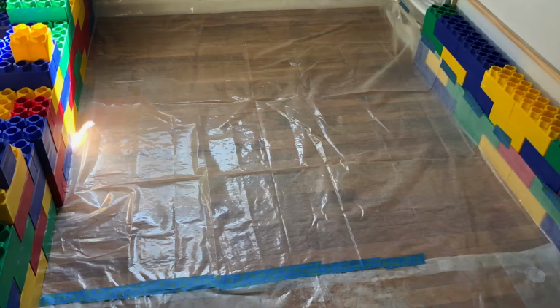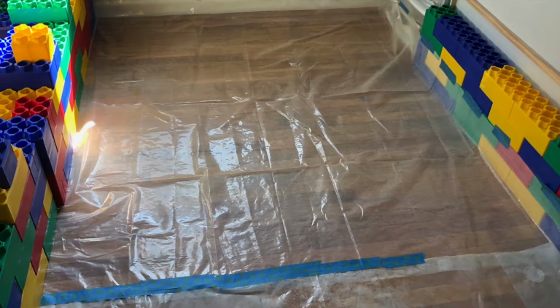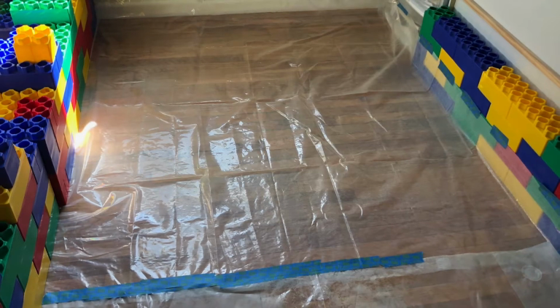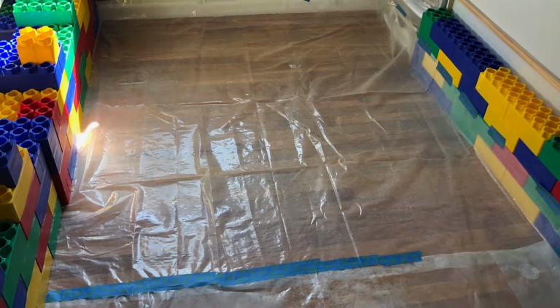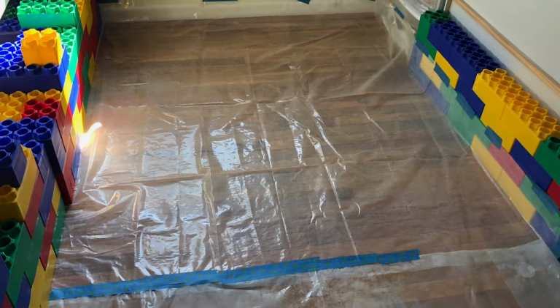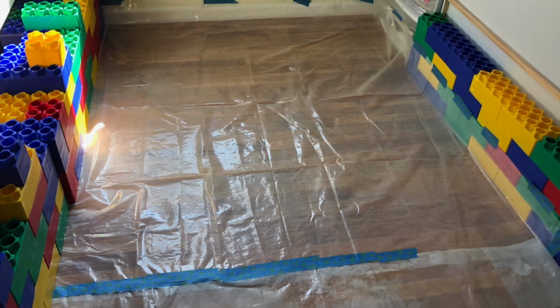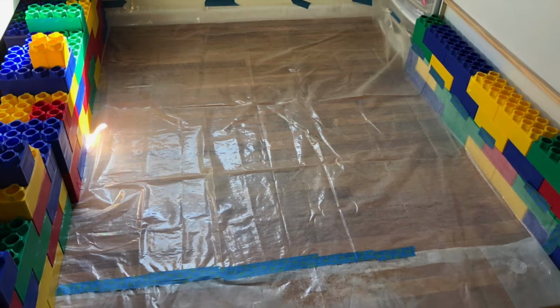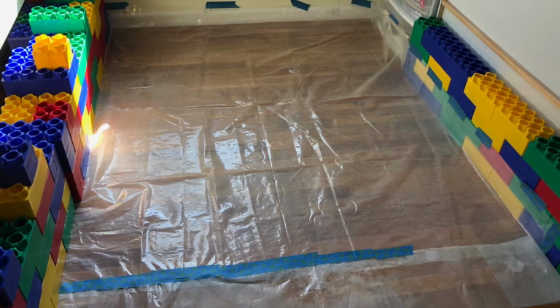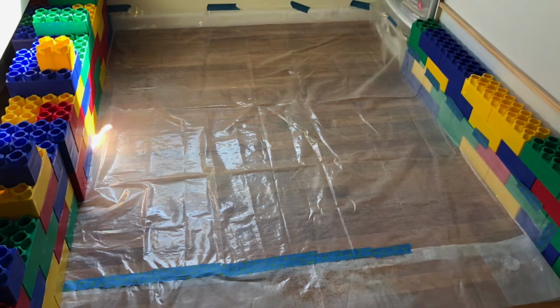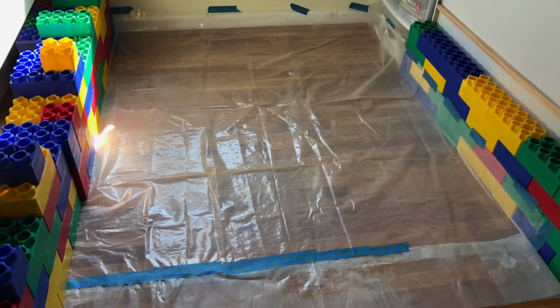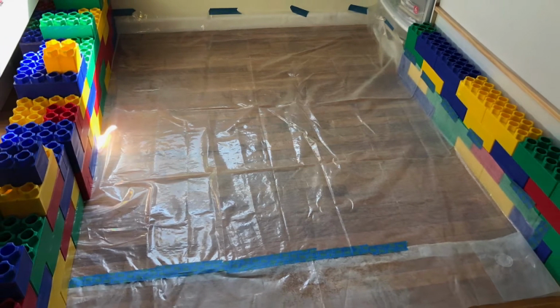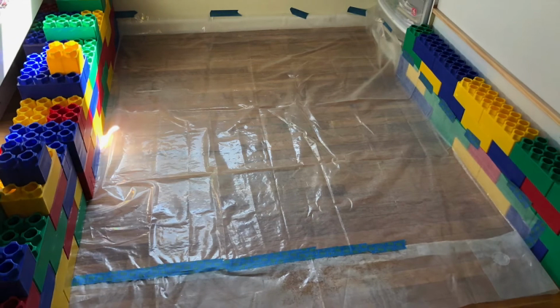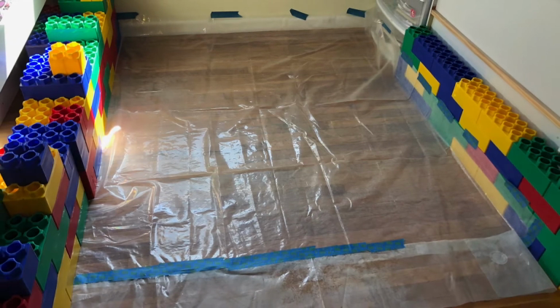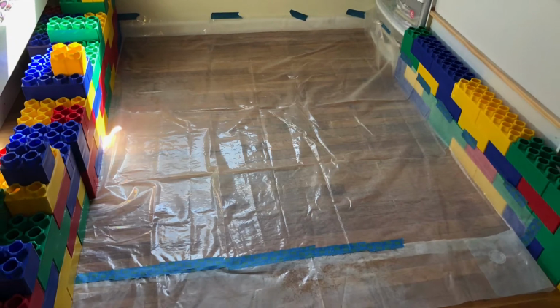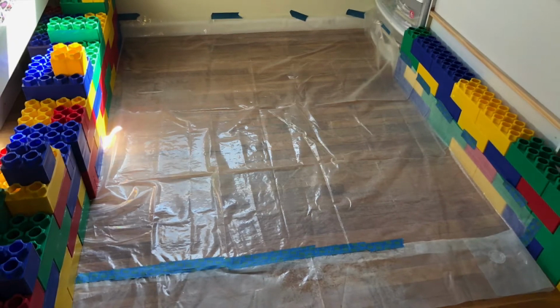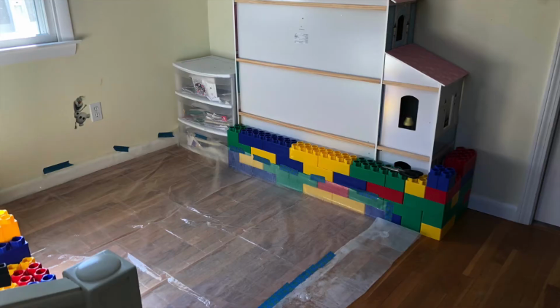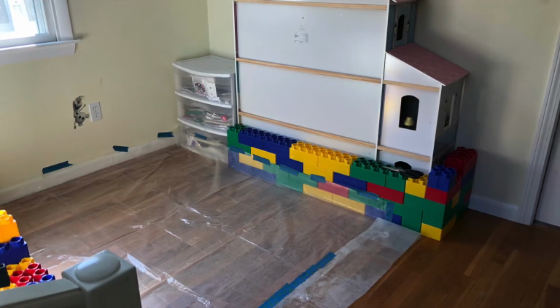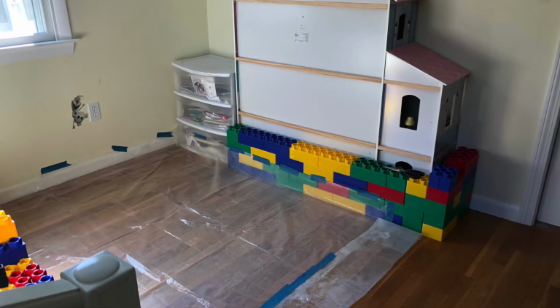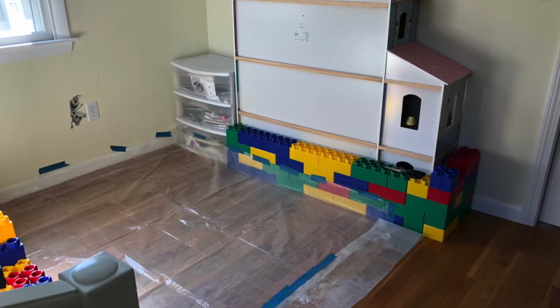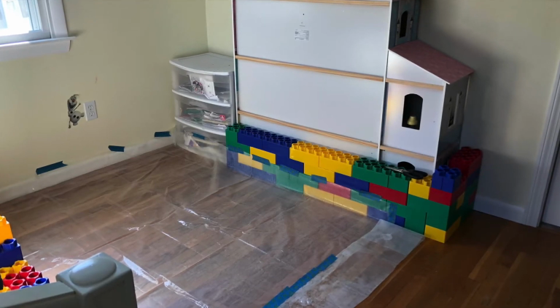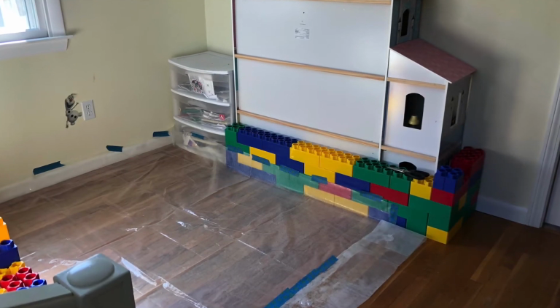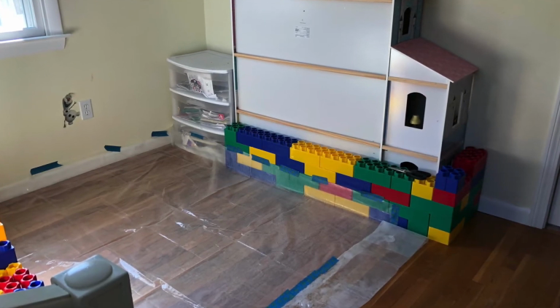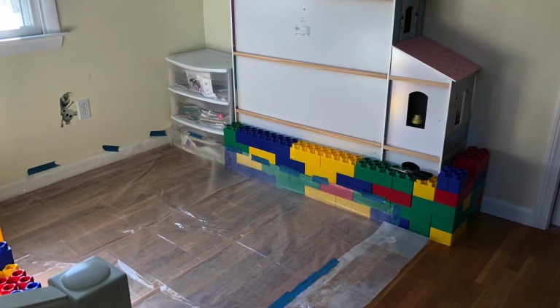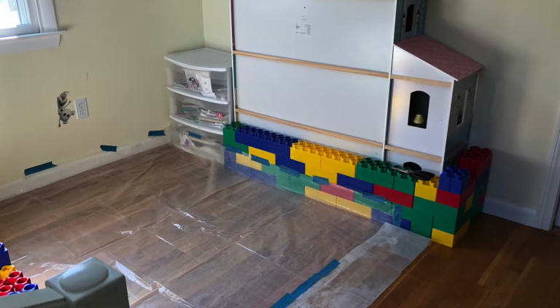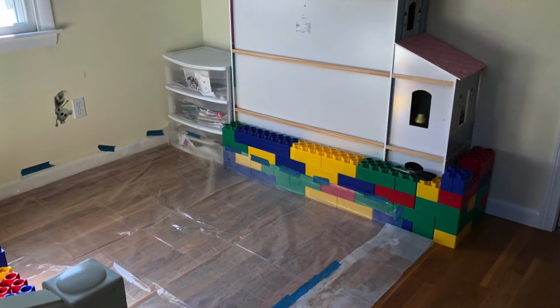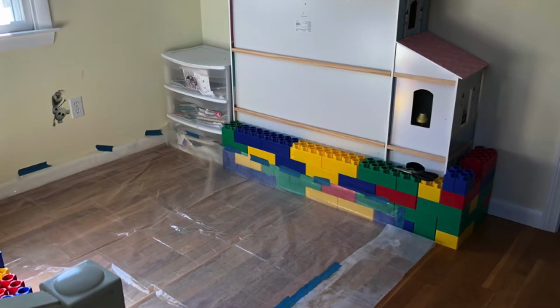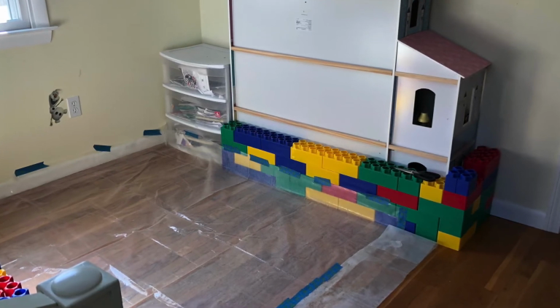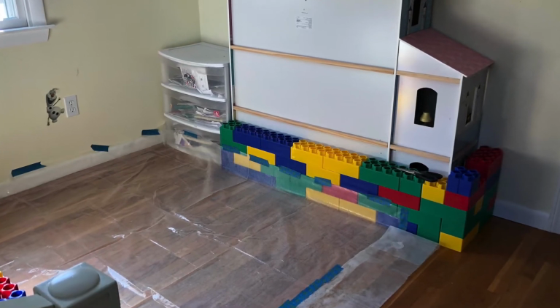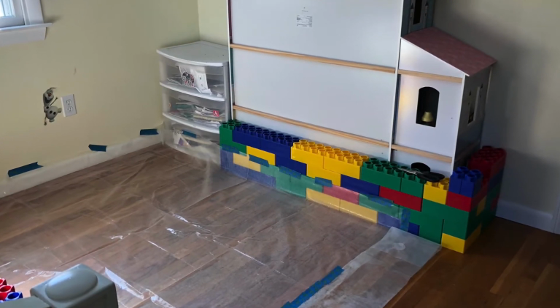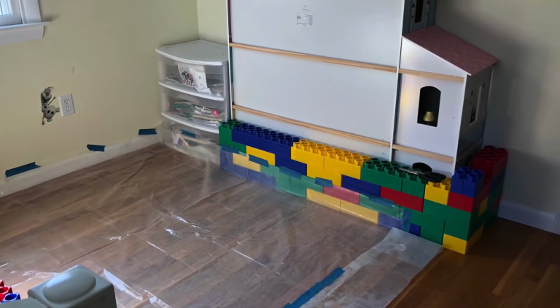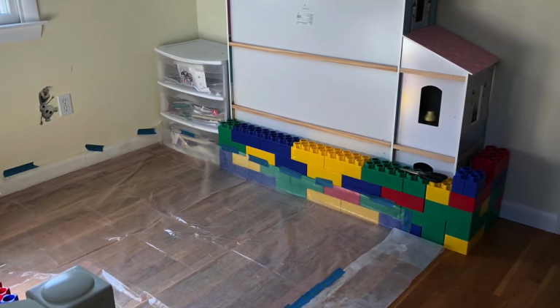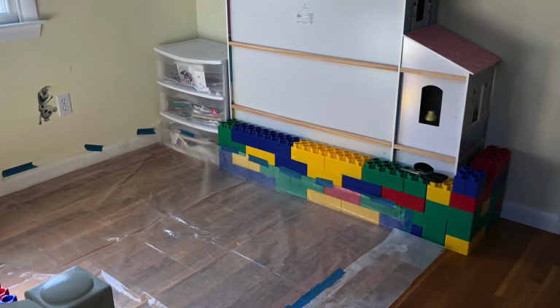Here's how we puppy-proofed my bedroom to get ready for them. We used giant Legos to block off a few sections in the room, then we put a shower curtain down just in case.